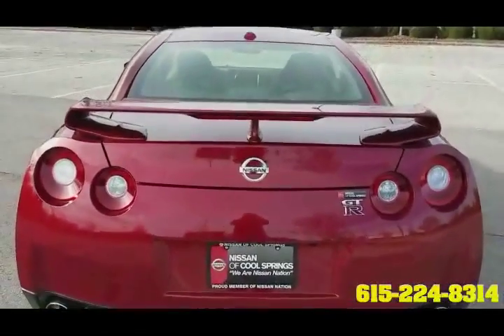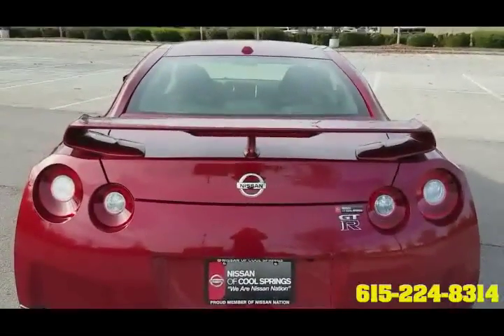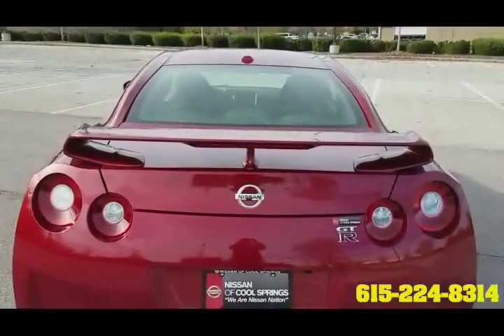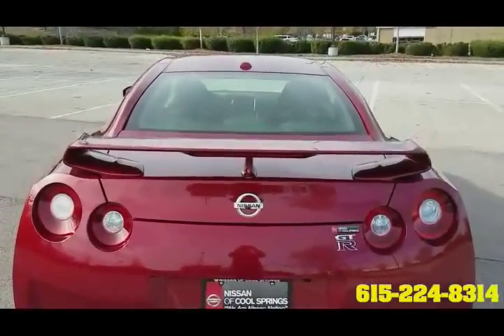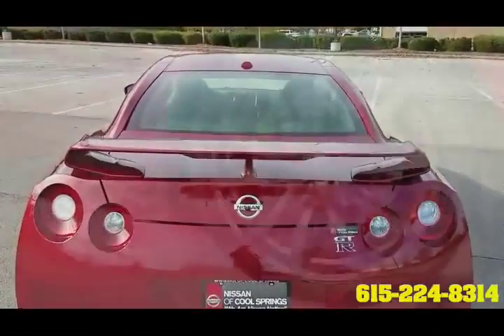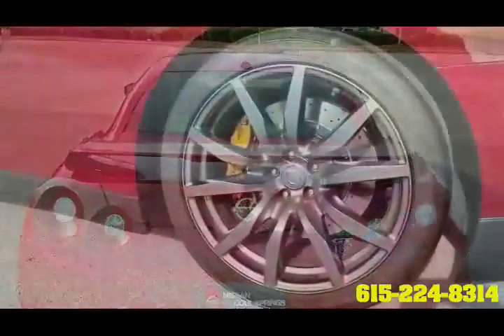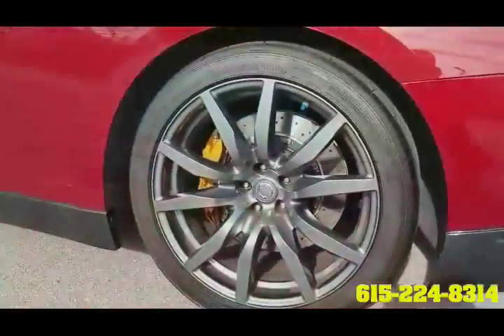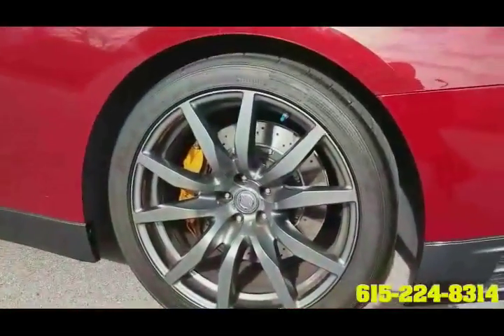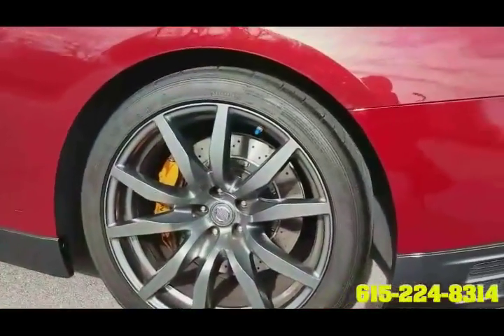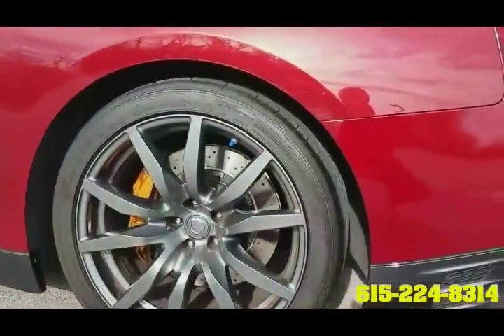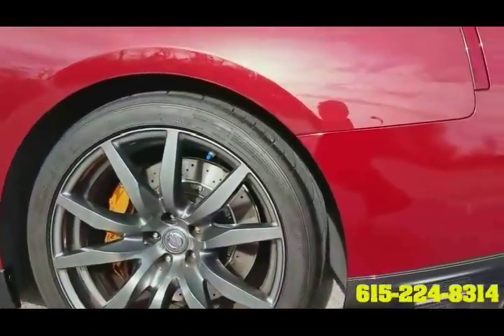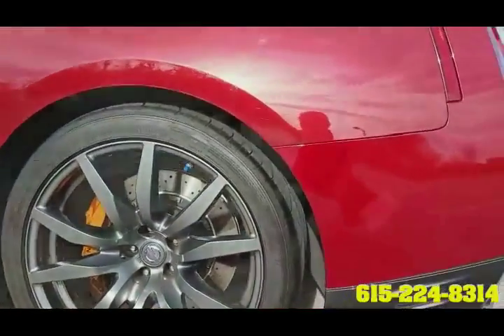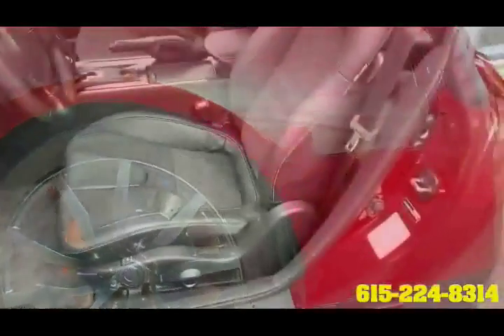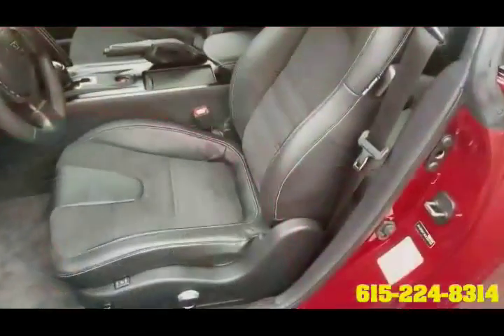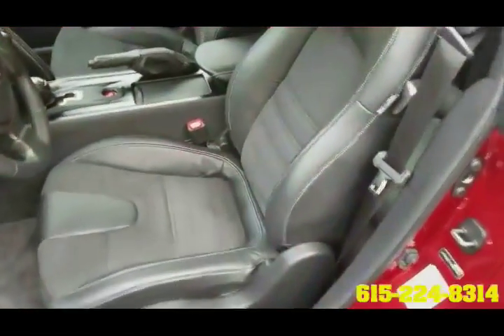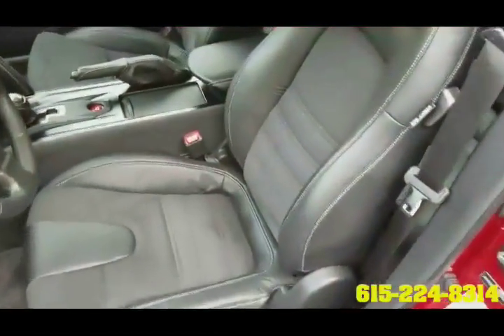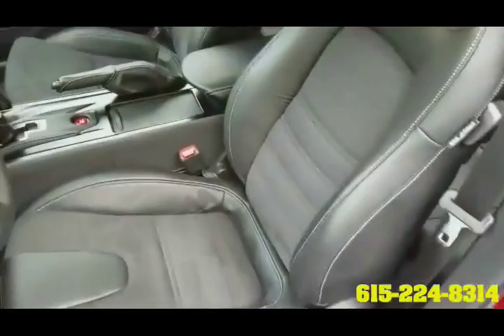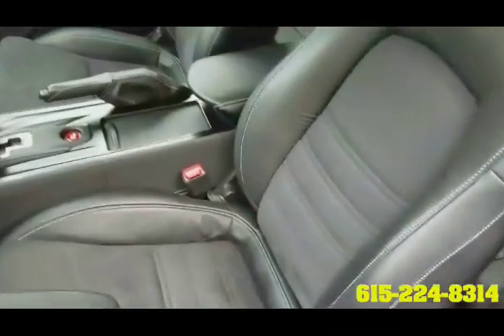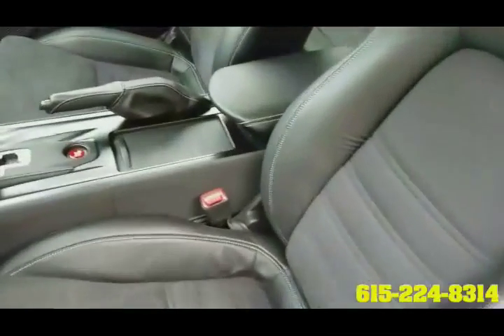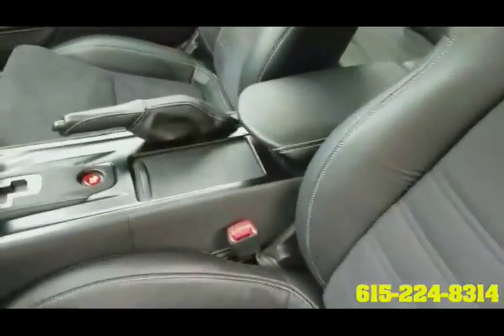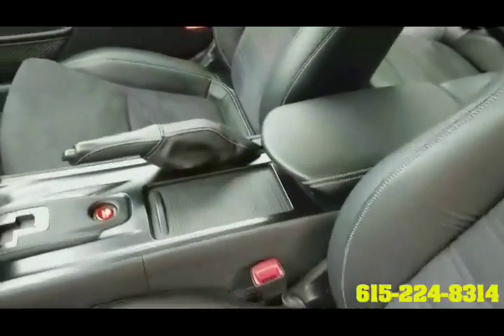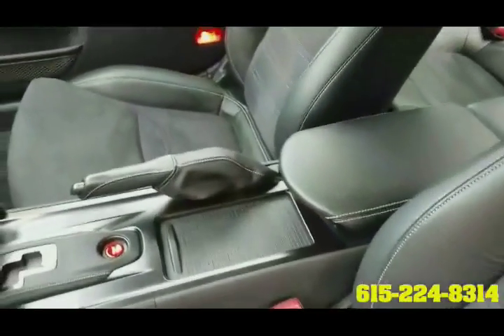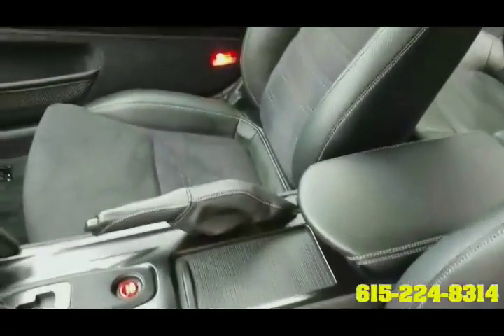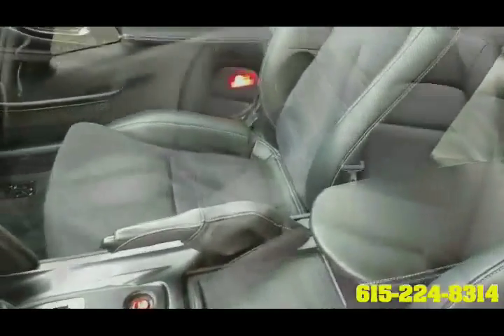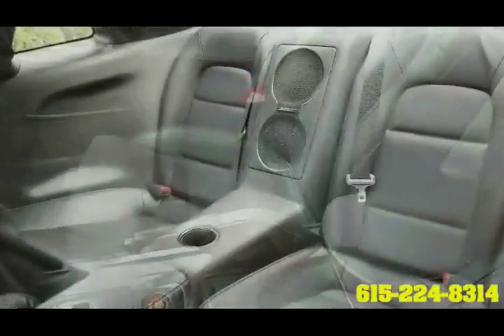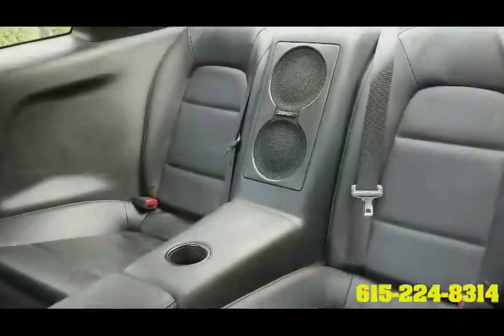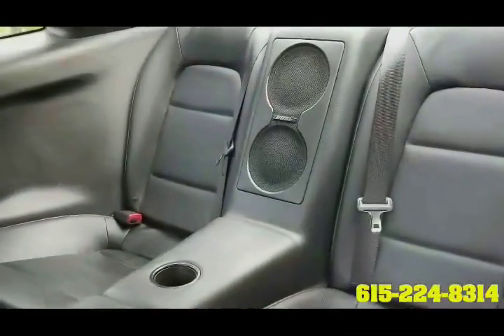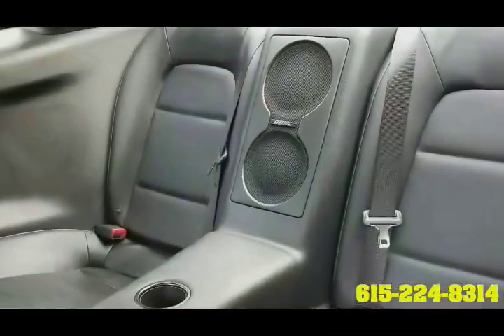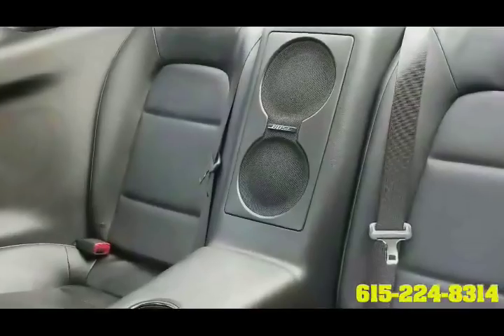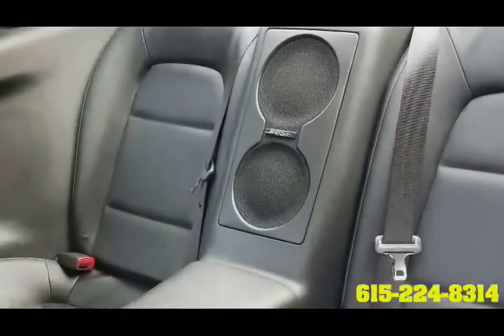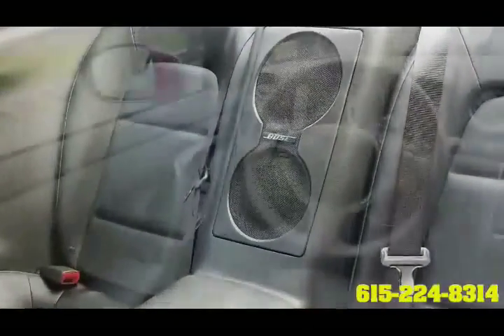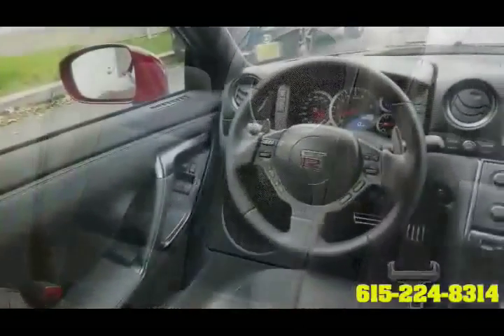It has been garage kept and it is in perfect condition. It has a 3.8 dual overhead cam twin turbo power plant that puts out 545 horsepower and 463 foot-pounds of torque.